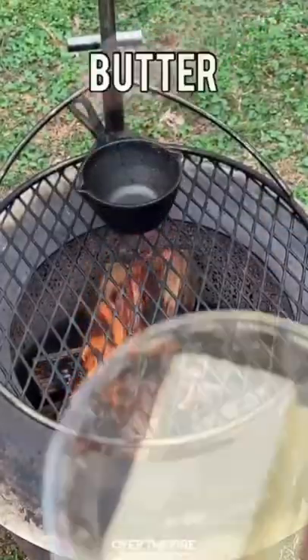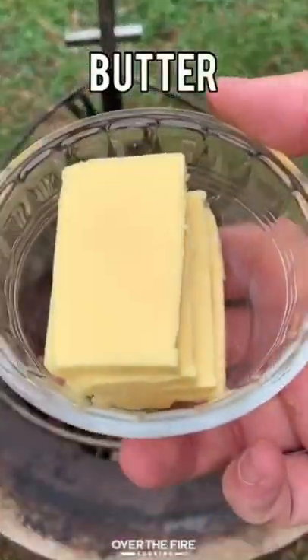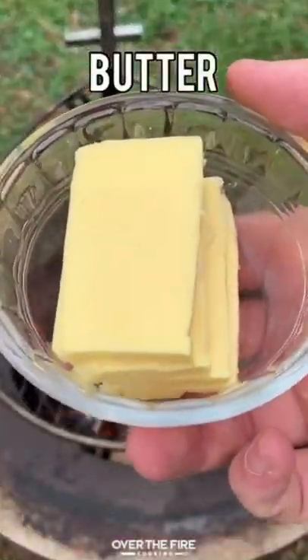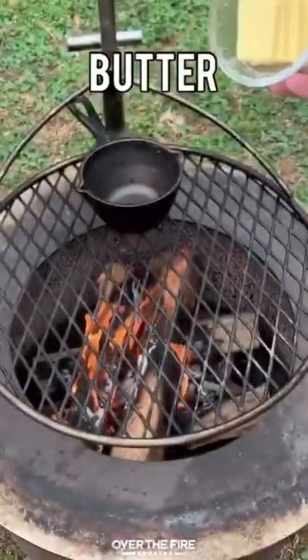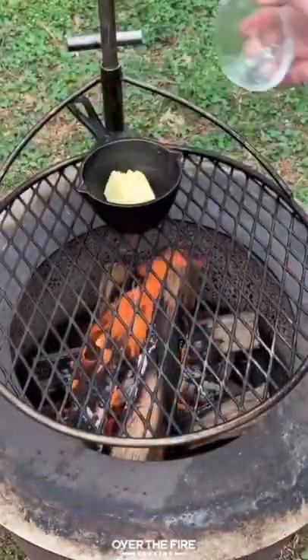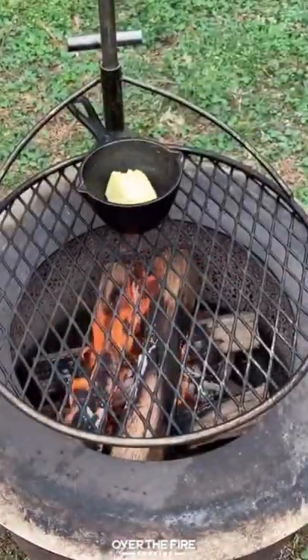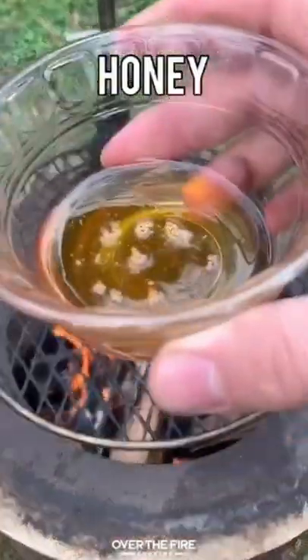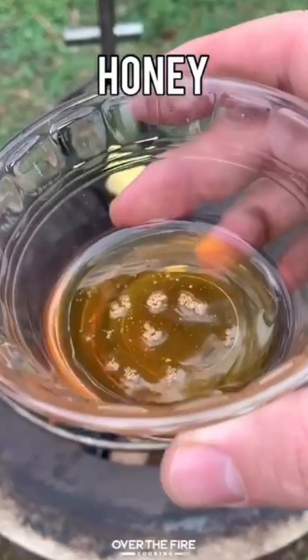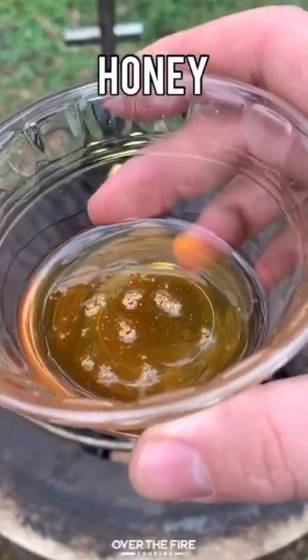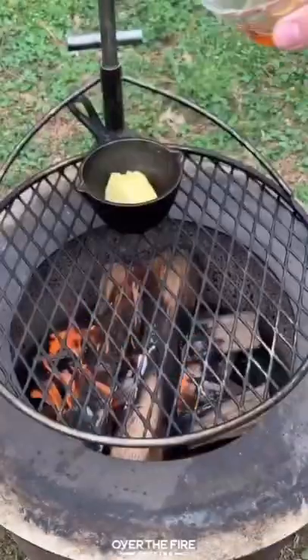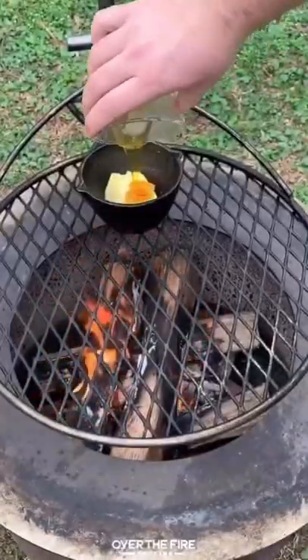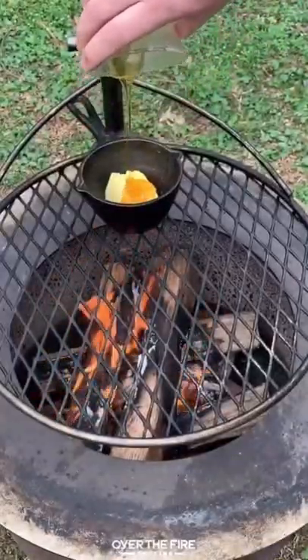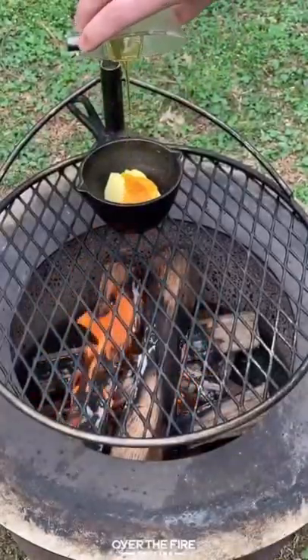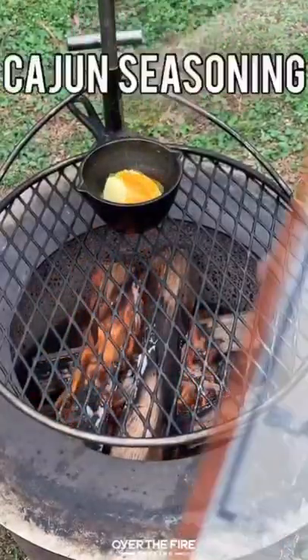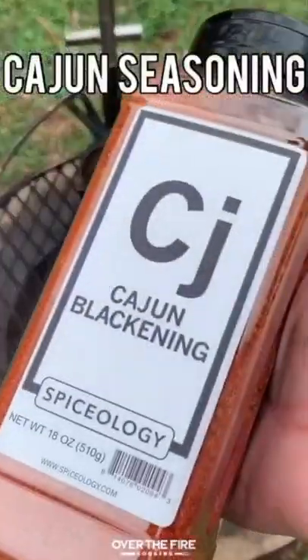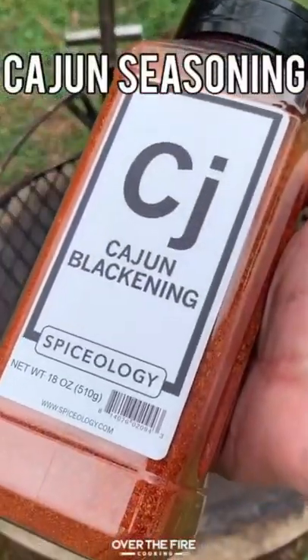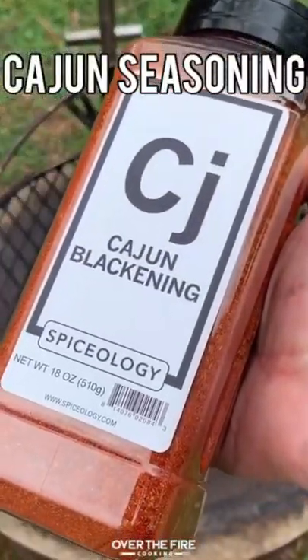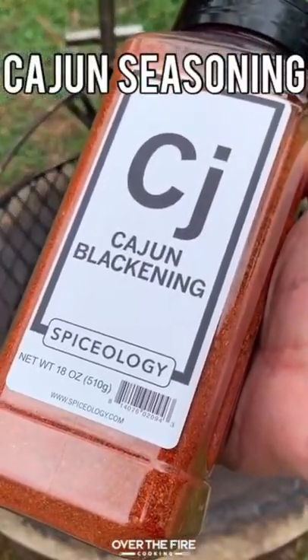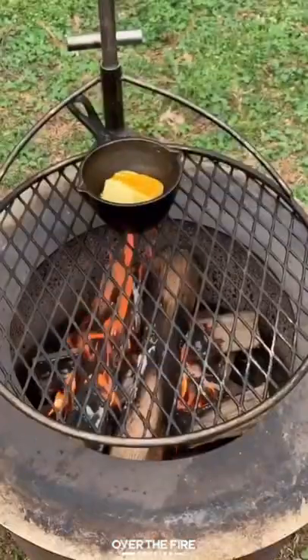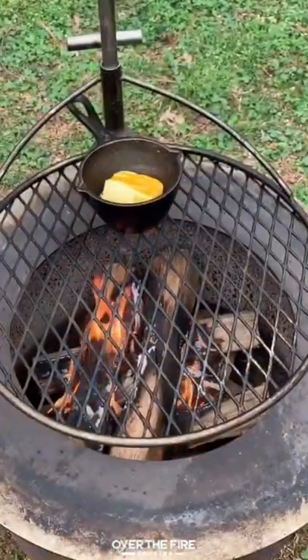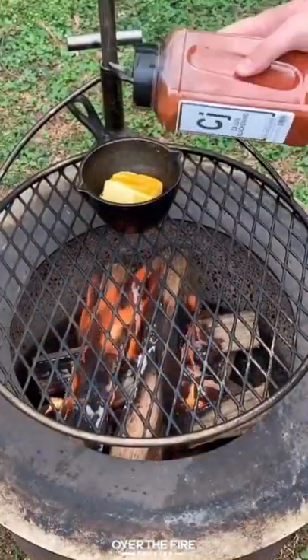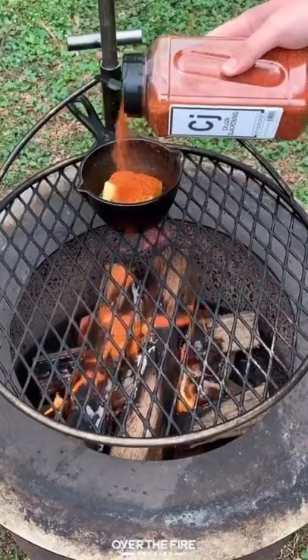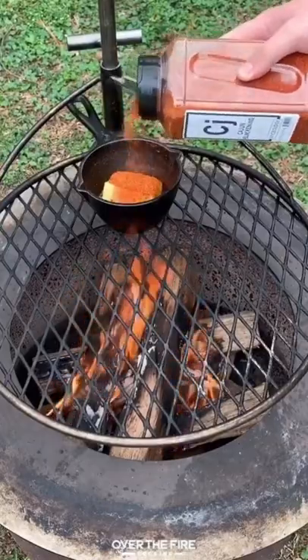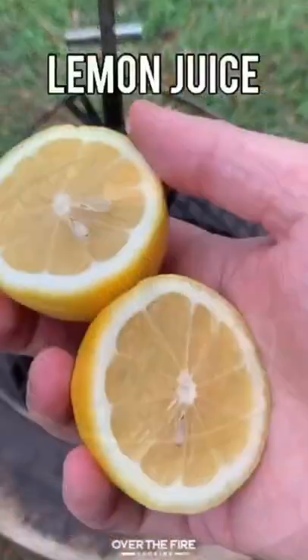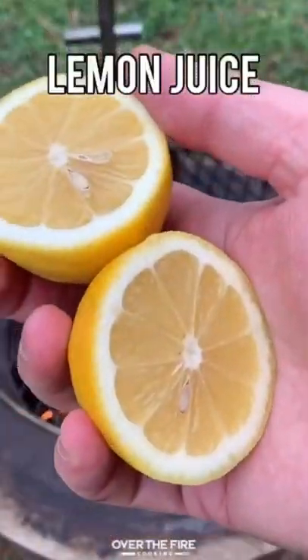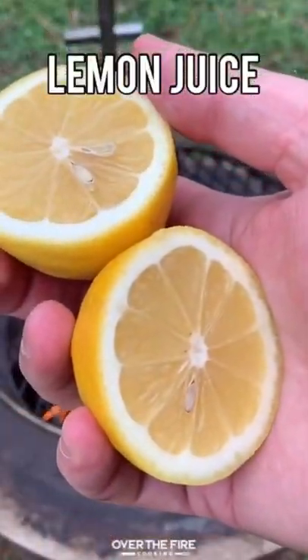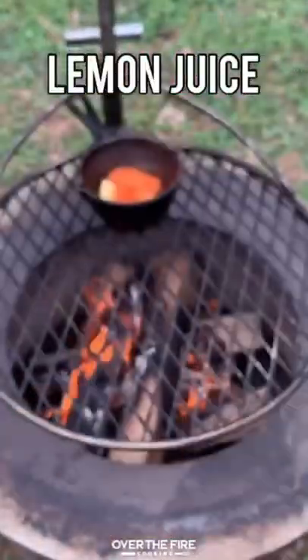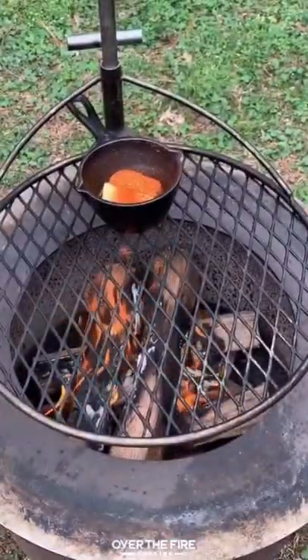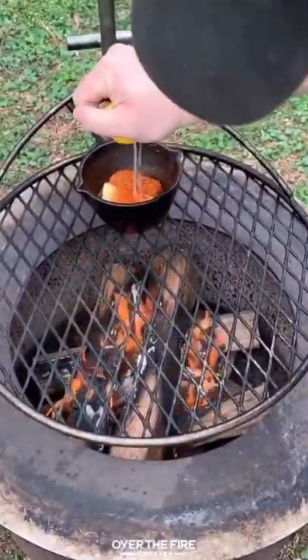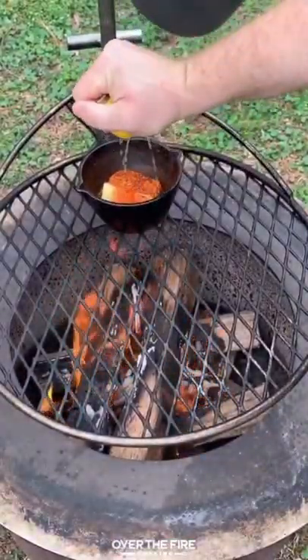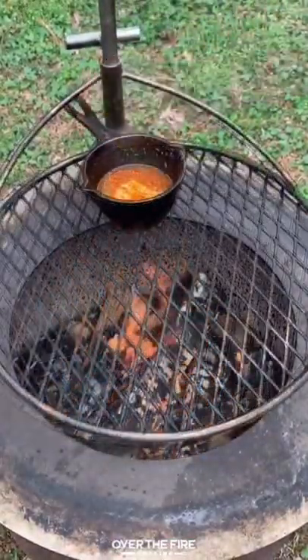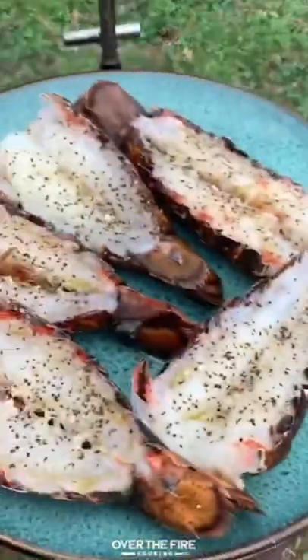Next, we're going to preheat our fire, adding cast iron with some butter, some honey, and some cajun seasoning in there. Let that mix together and melt for about two minutes along with some lemon juice.